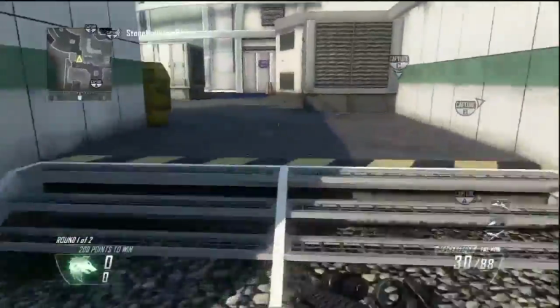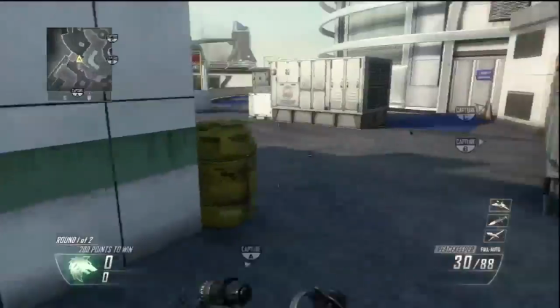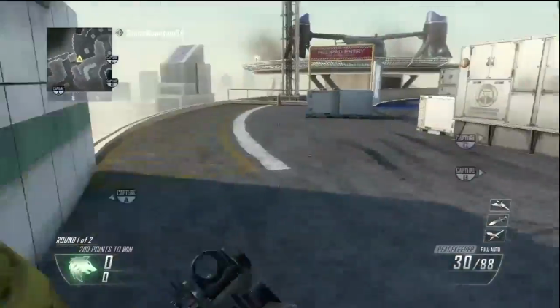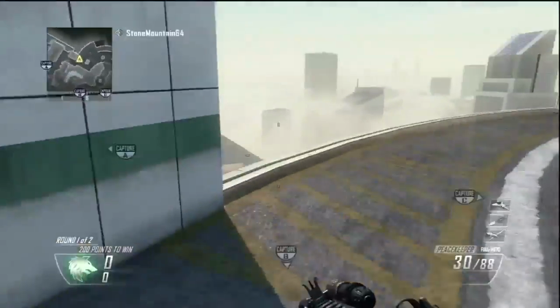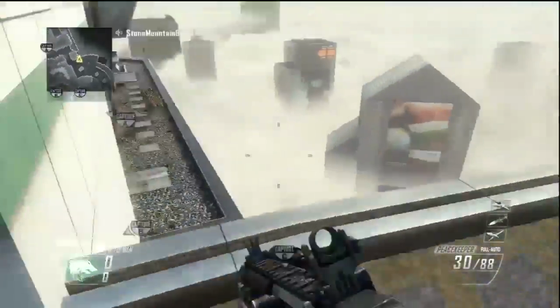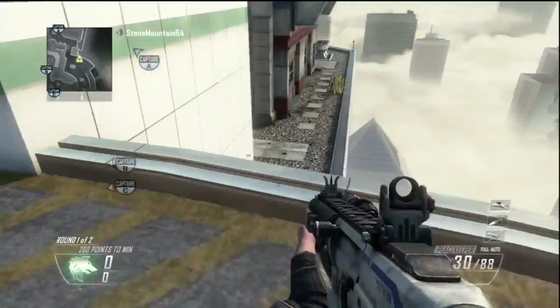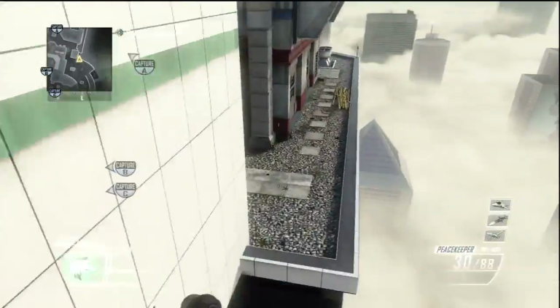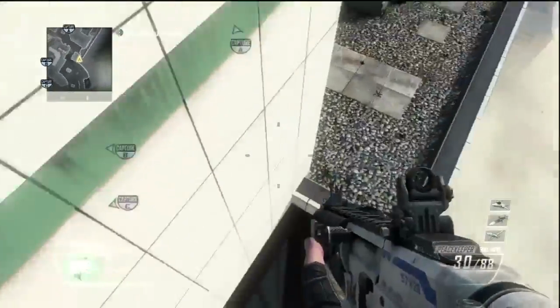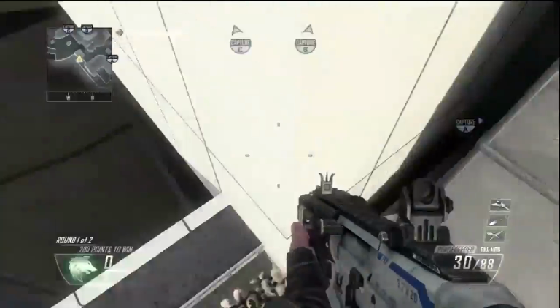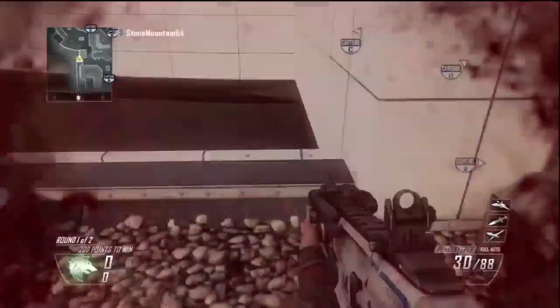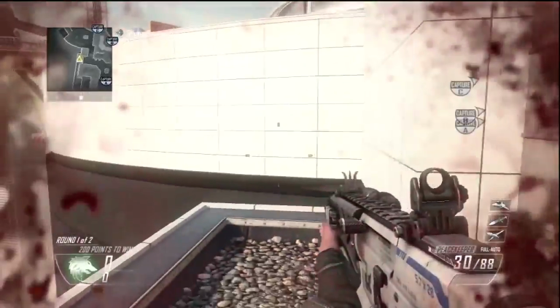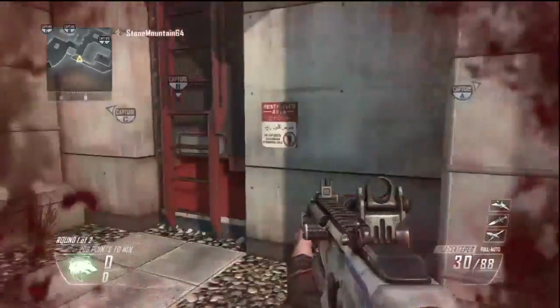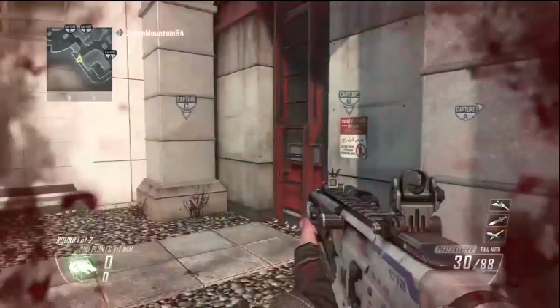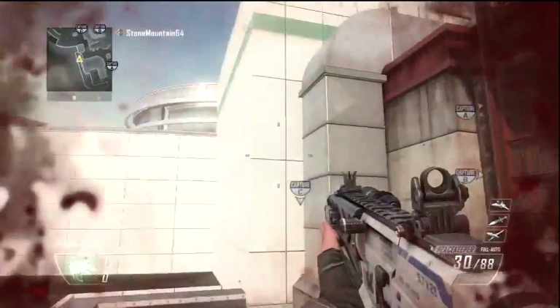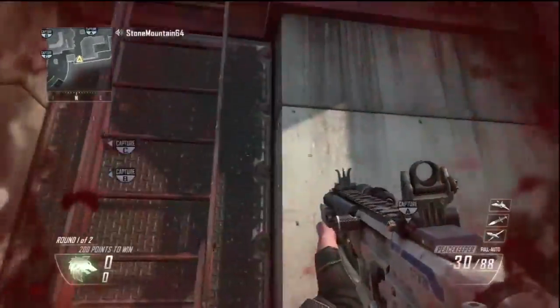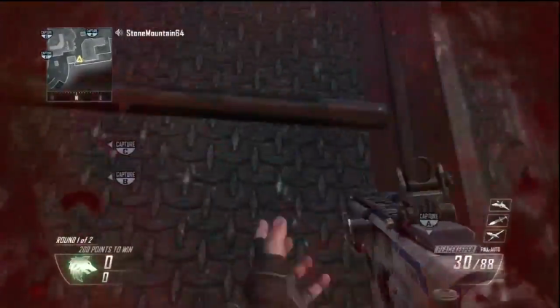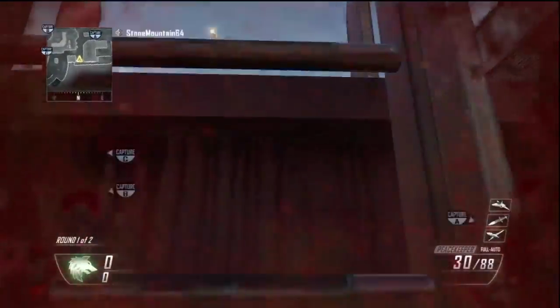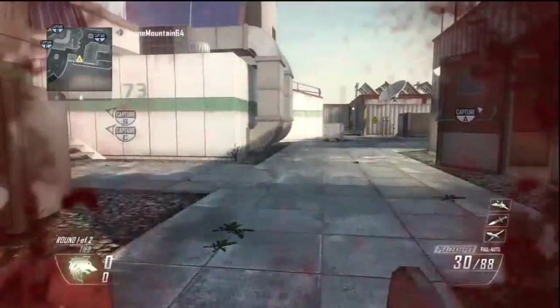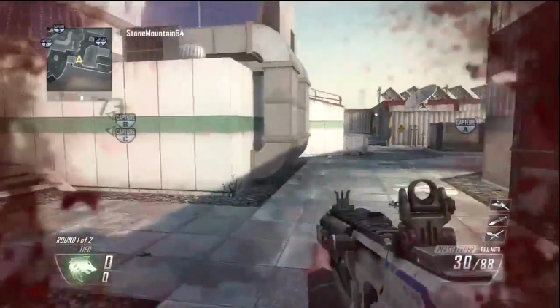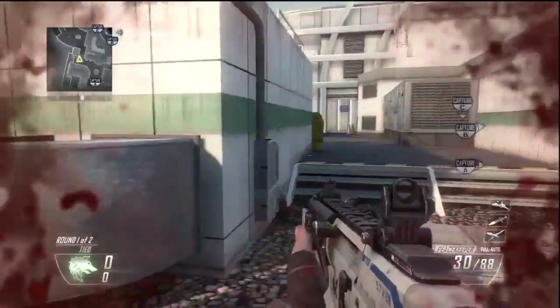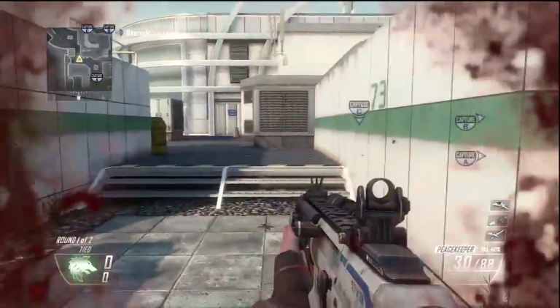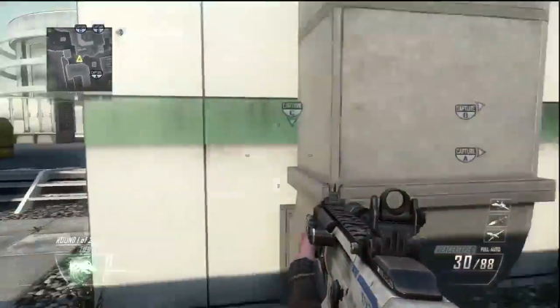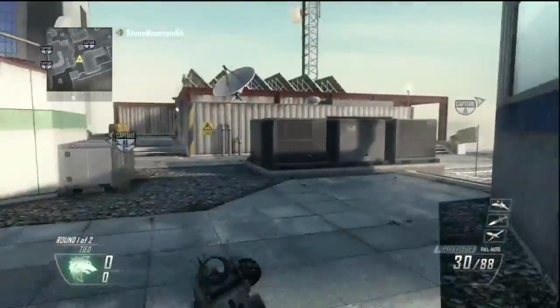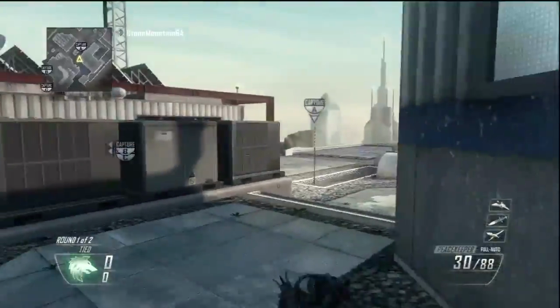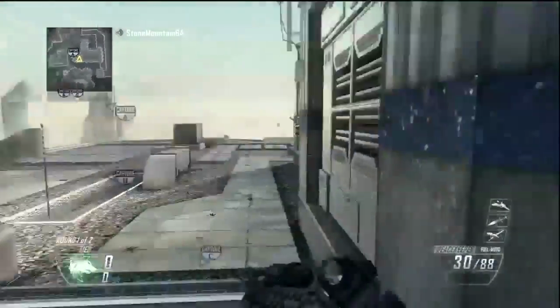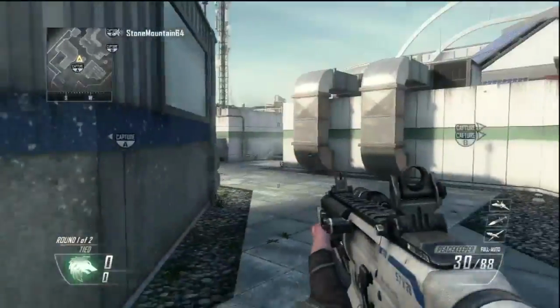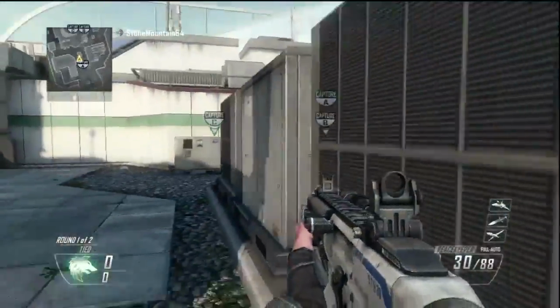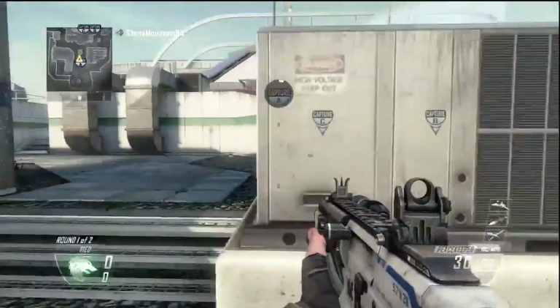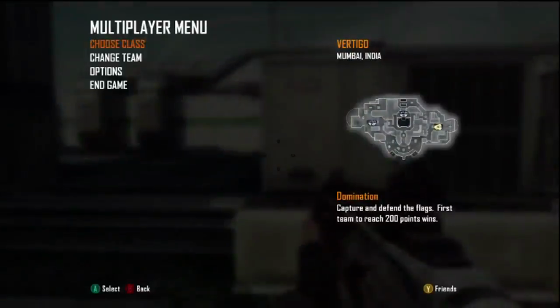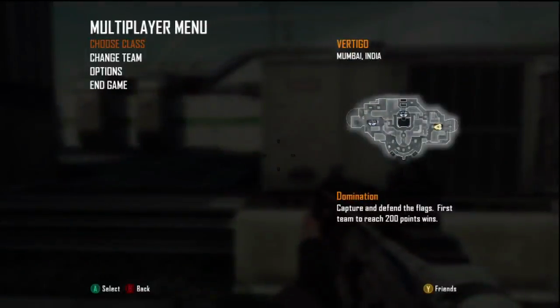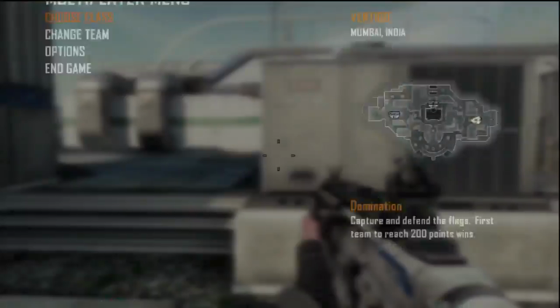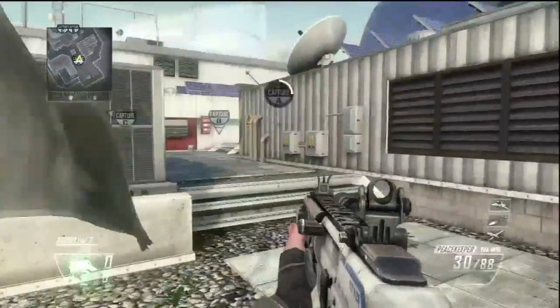Now if you go all the way on the outside you can actually jump down here, clear the gap — and you could barely make it over here. Someone got me; I'll show you that in the gameplay at the end. That pretty much wraps up the left side, or rather the bottom of the map over there from A.